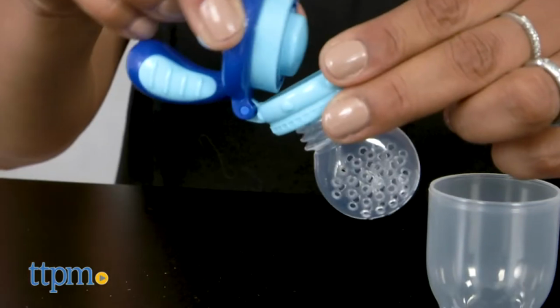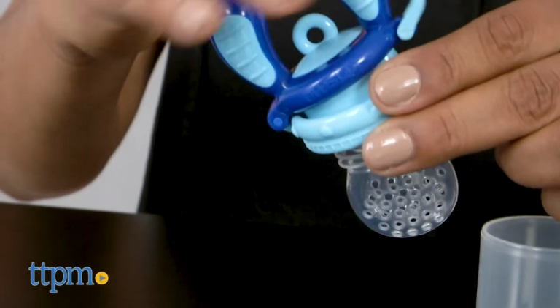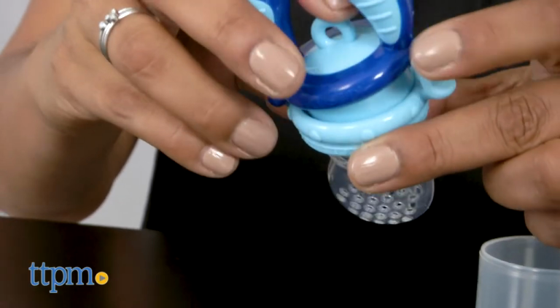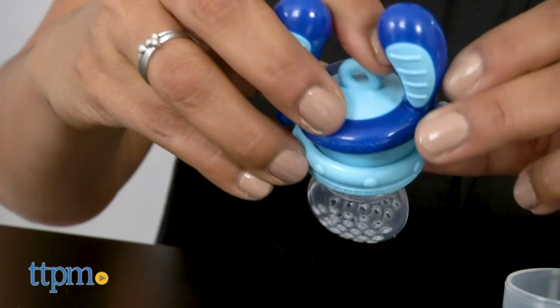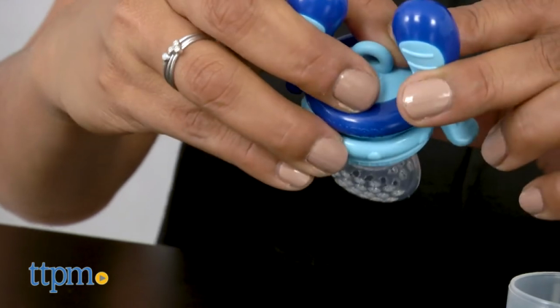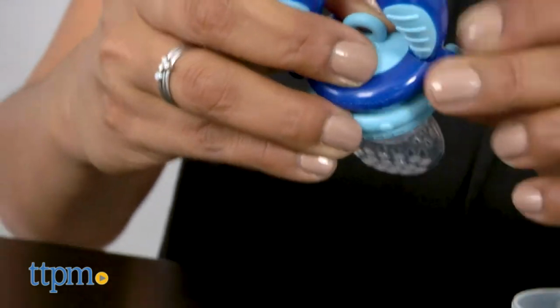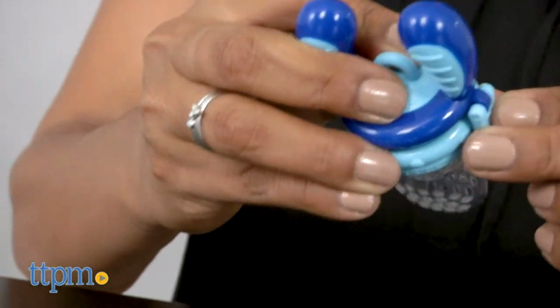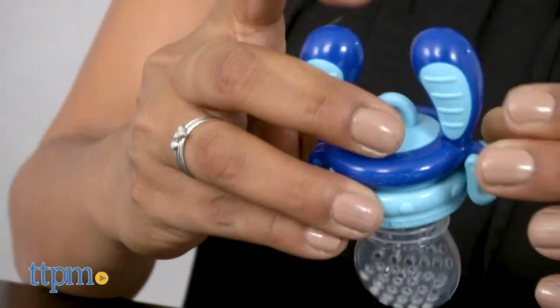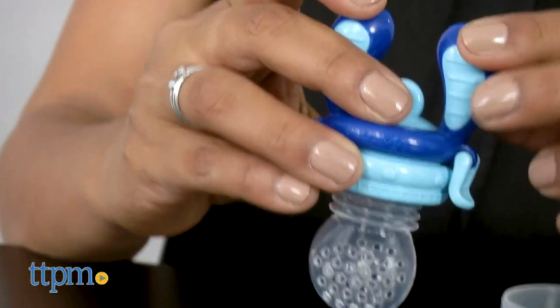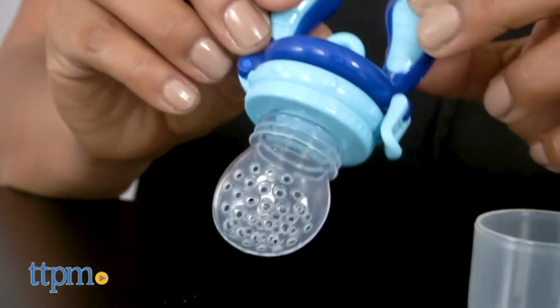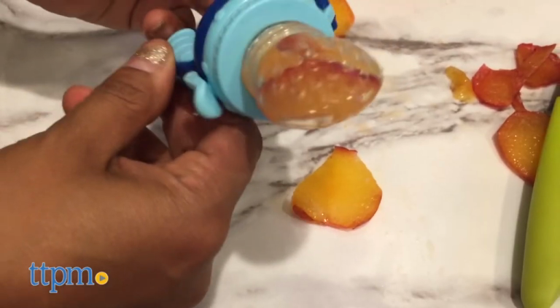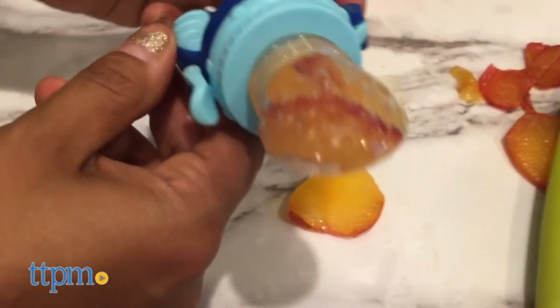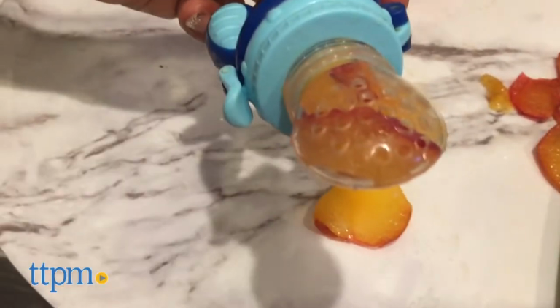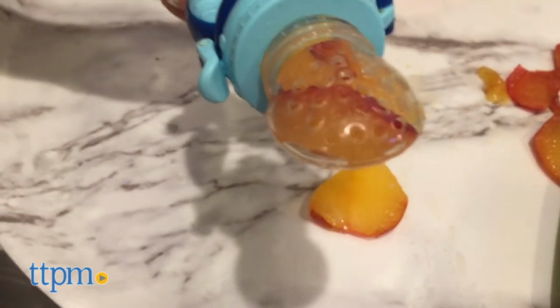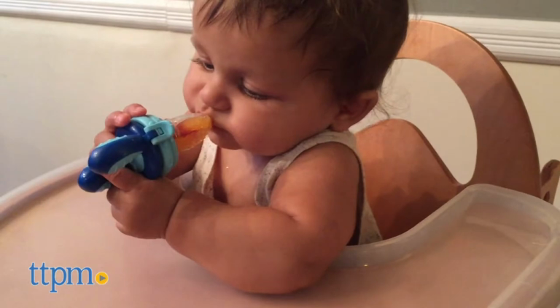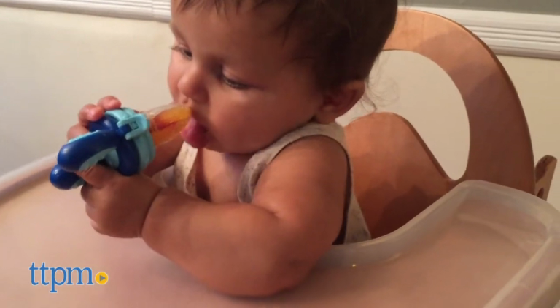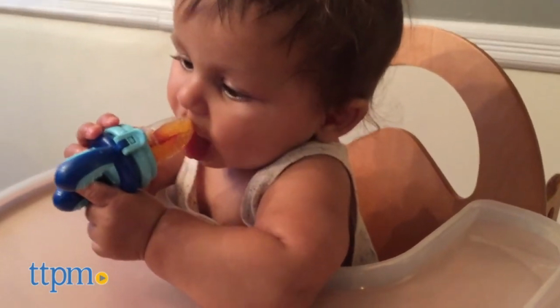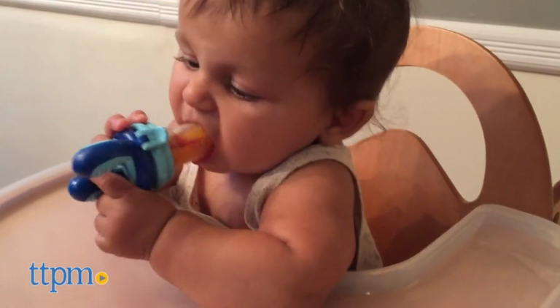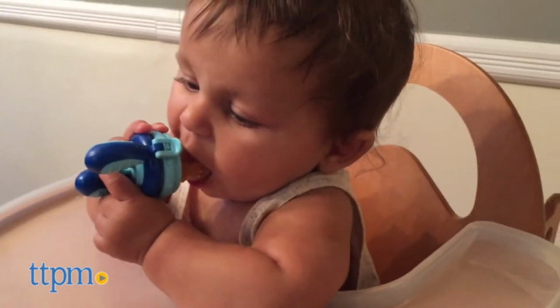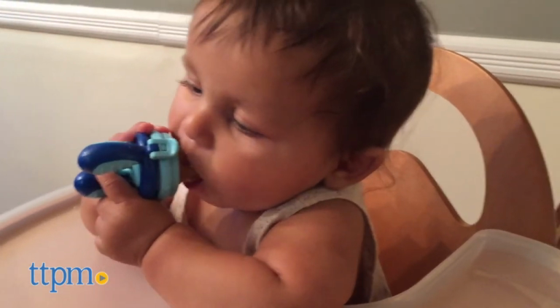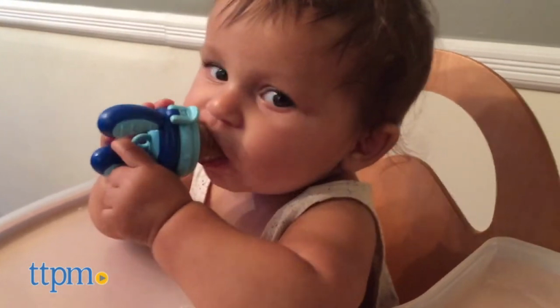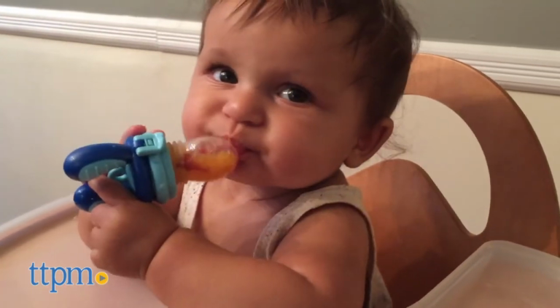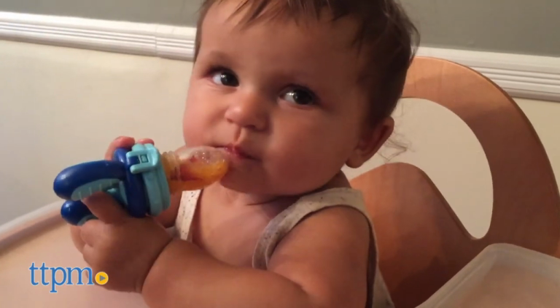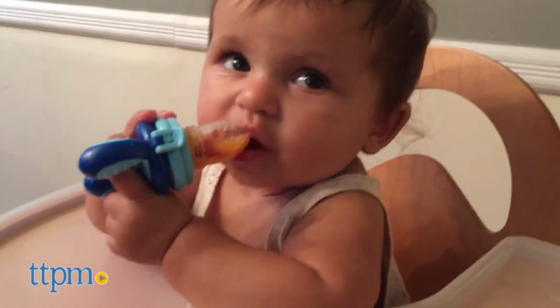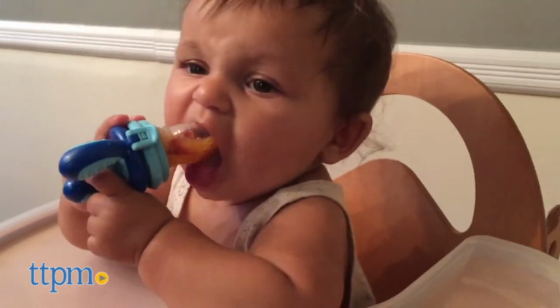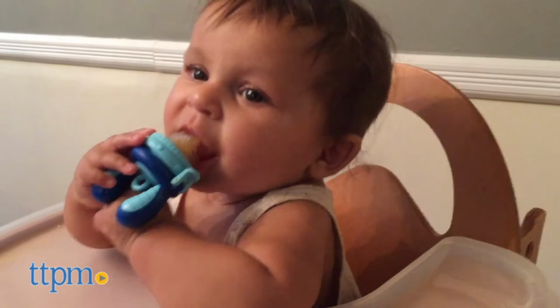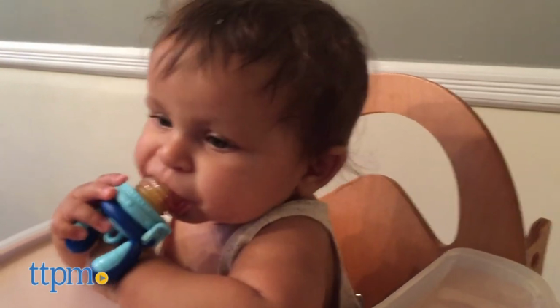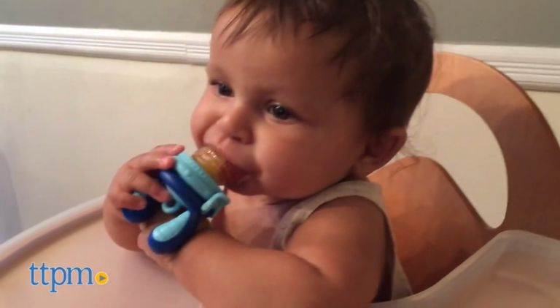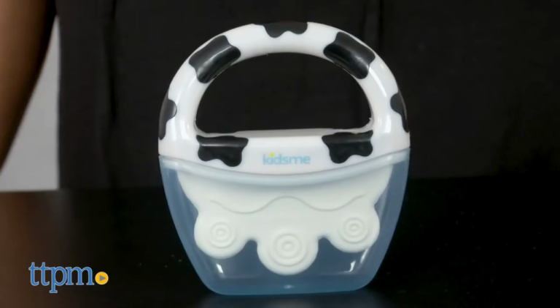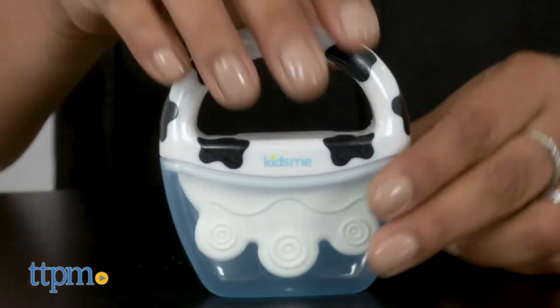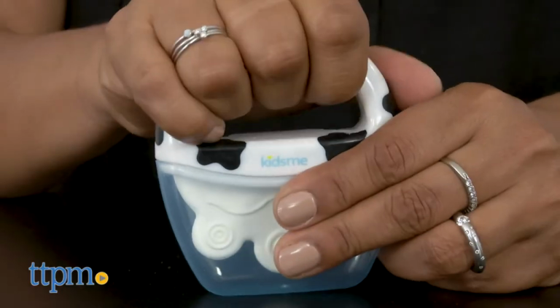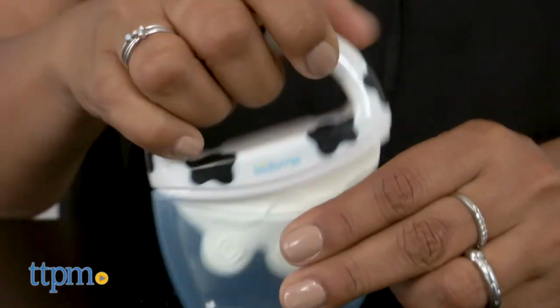The Food Feeder helps introduce solid foods to baby at an early age. Parents can place soft foods in the silicone sleeve, click it shut, and give it to baby. Large curved and textured handles encourage babies to hold this on their very own.